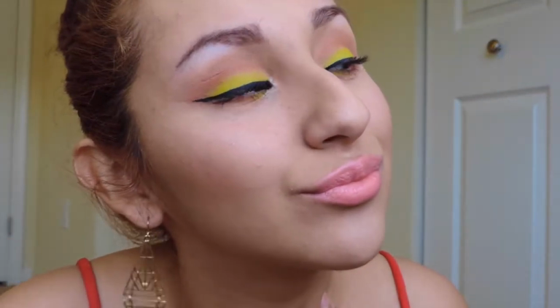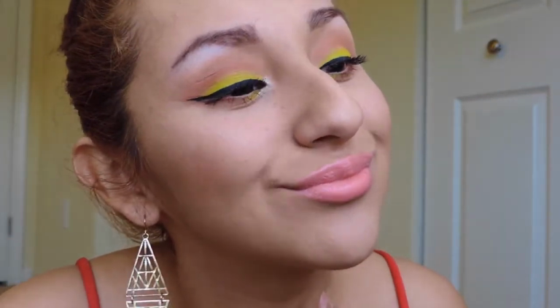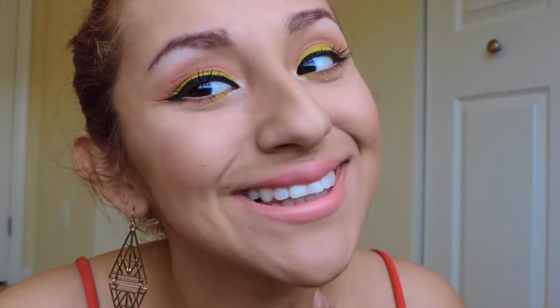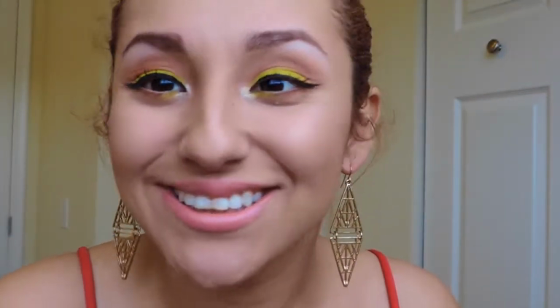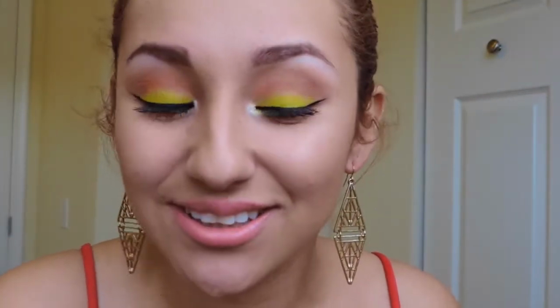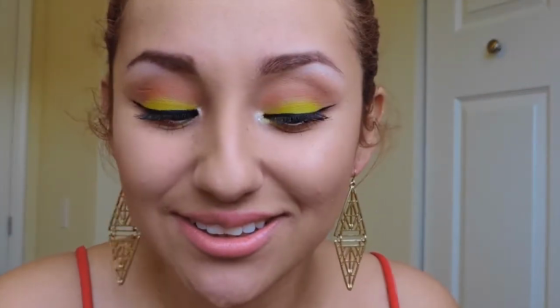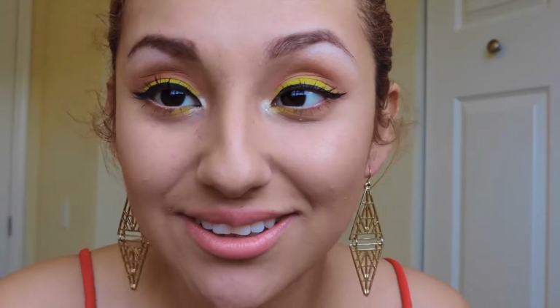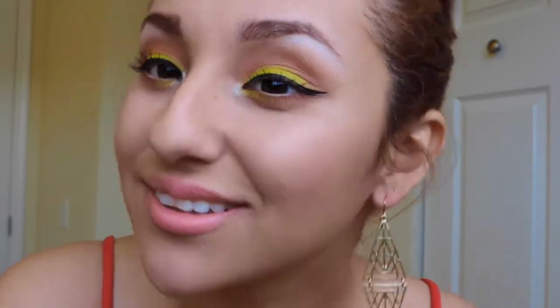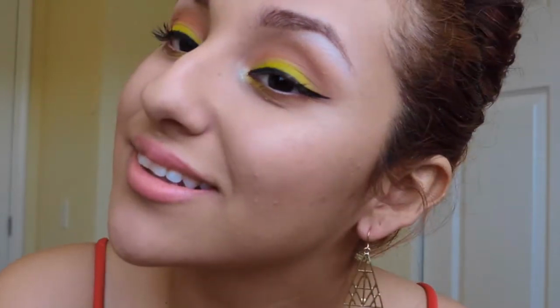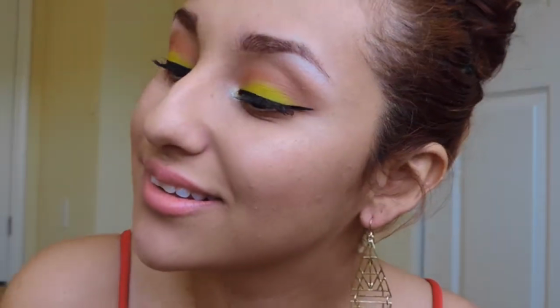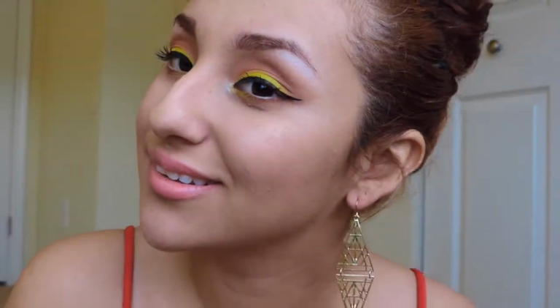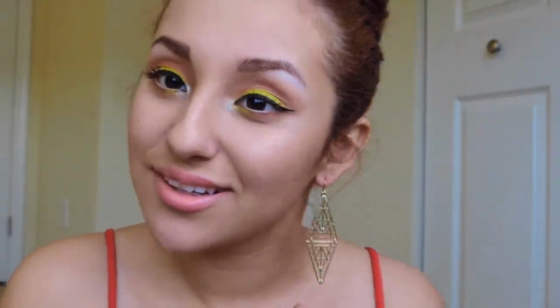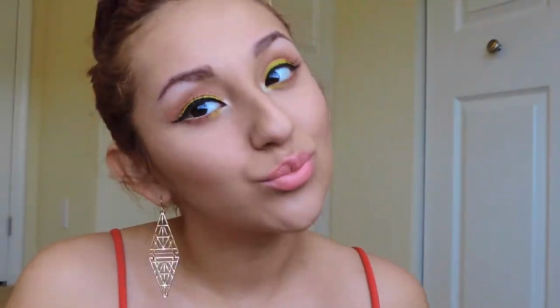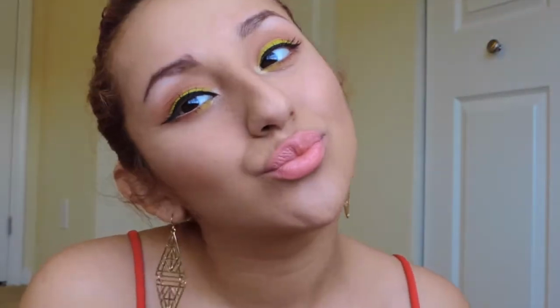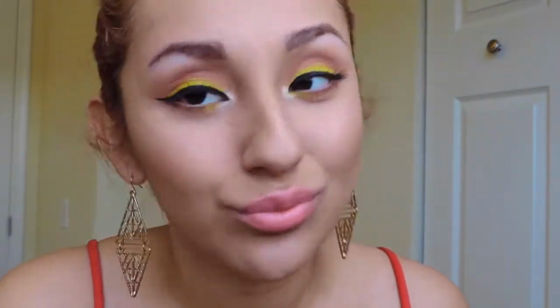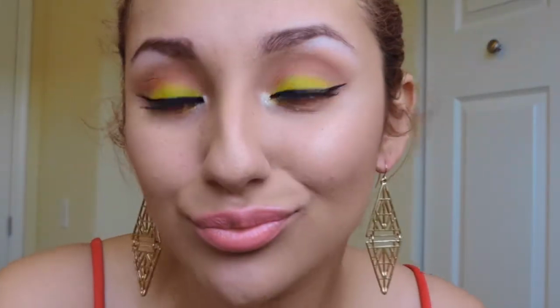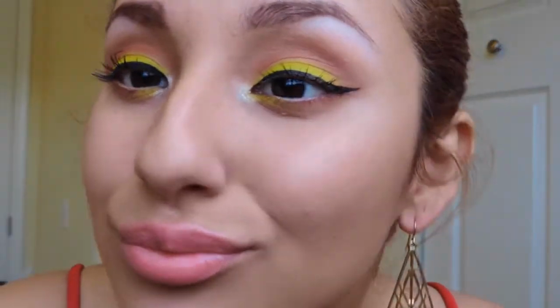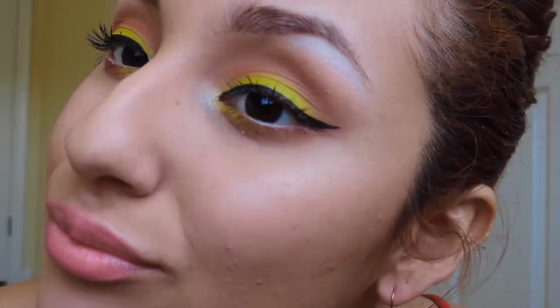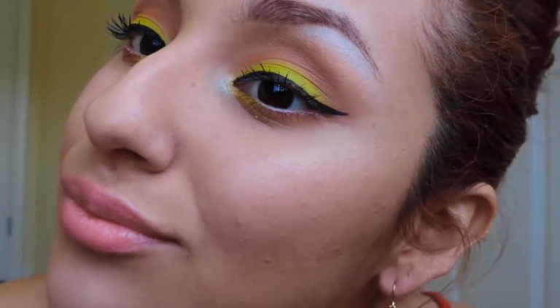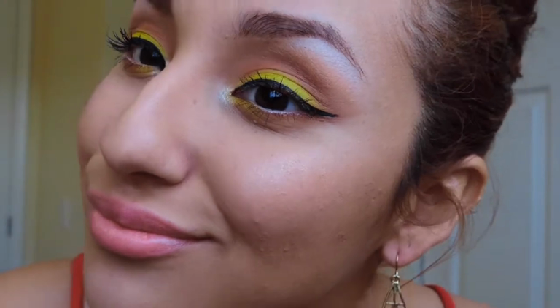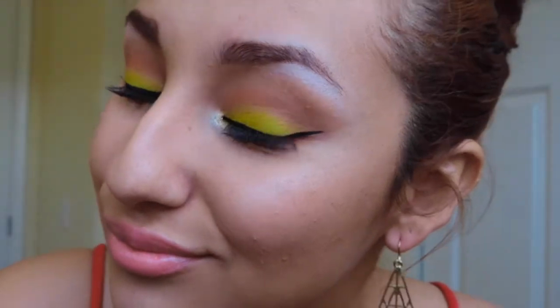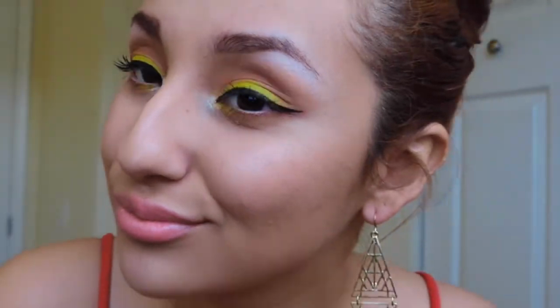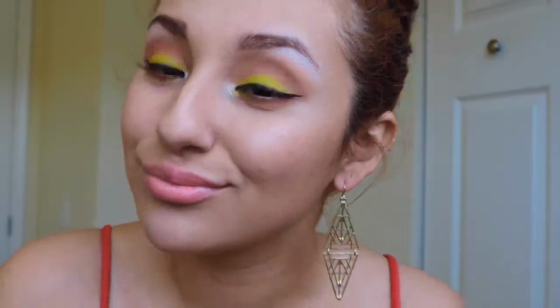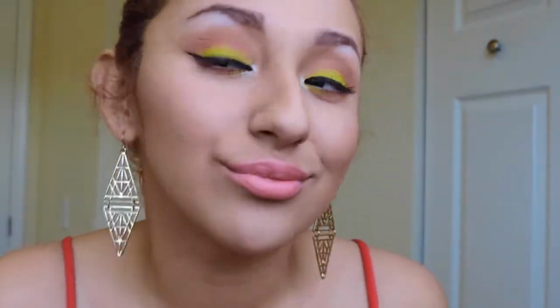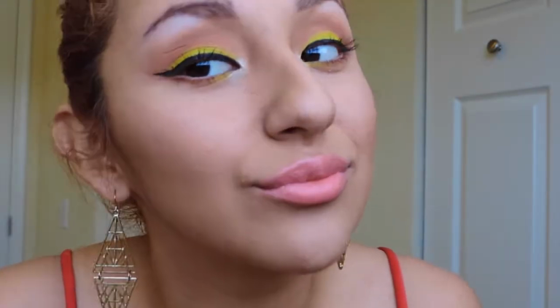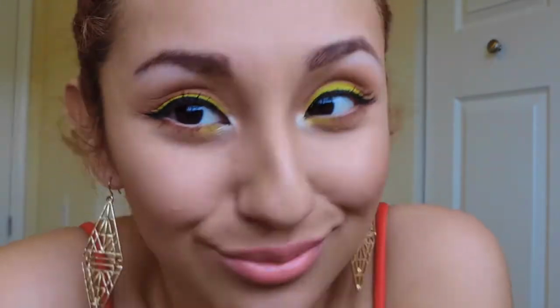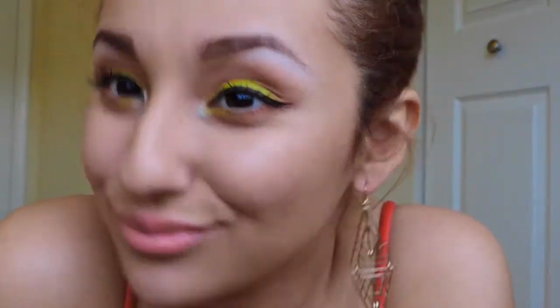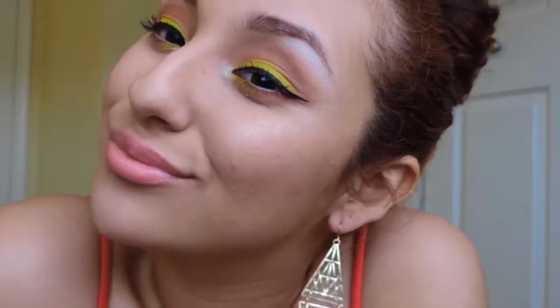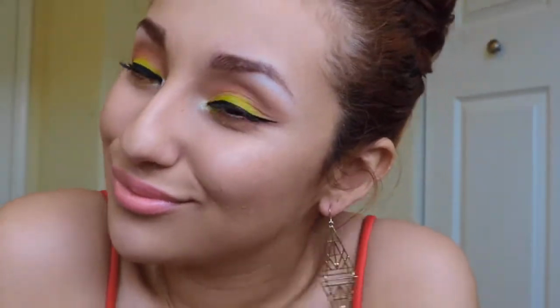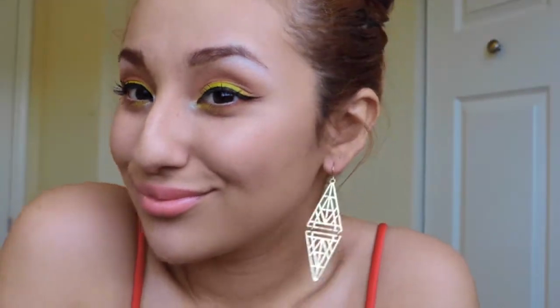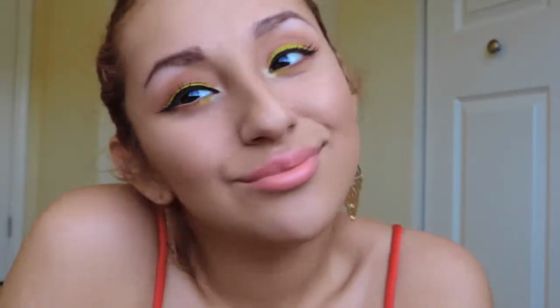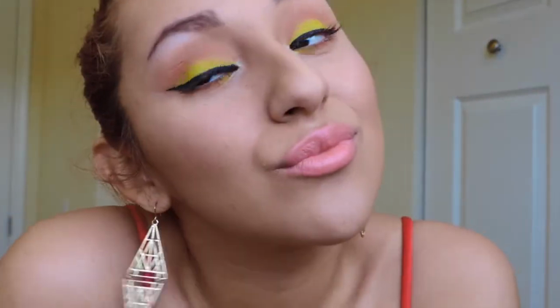Hey guys, so today I have this neon look for you guys. I'm just gonna start off by doing my eyeshadow — I already did my eyebrows and my foundation, so let's just get to this eyeshadow tutorial. I hope you guys enjoy it.